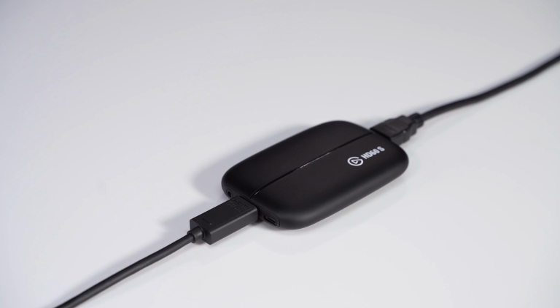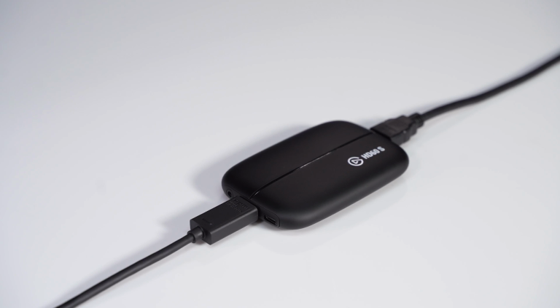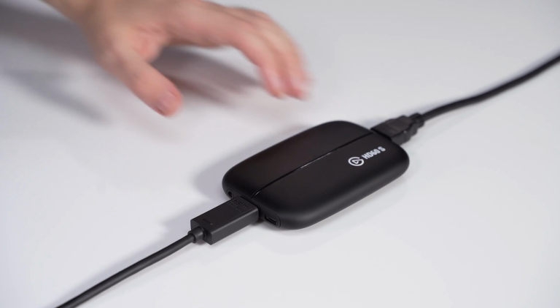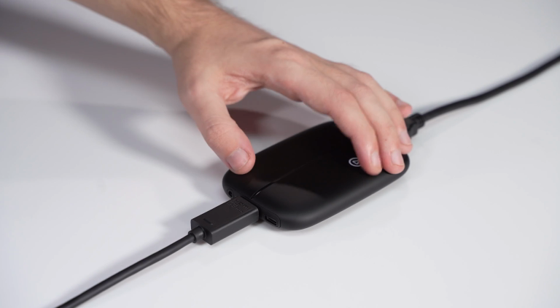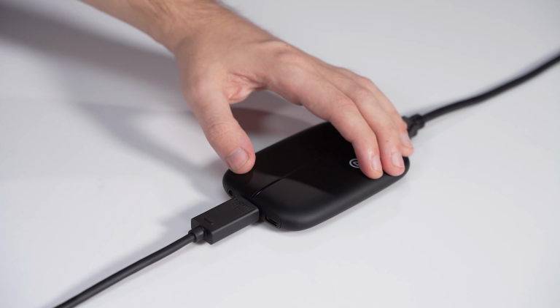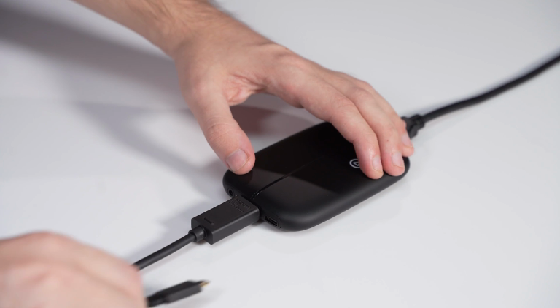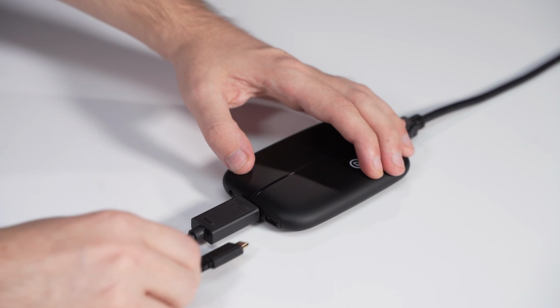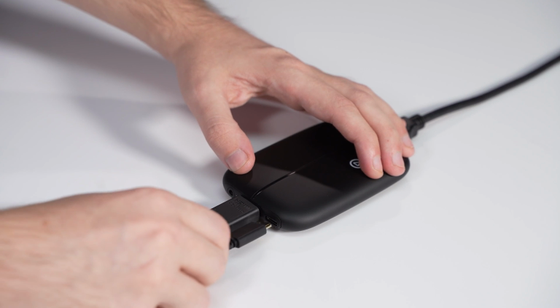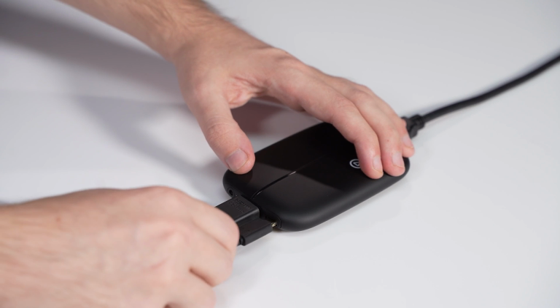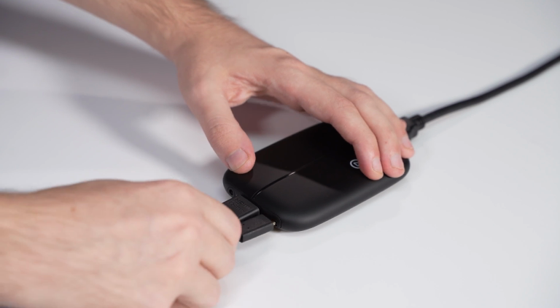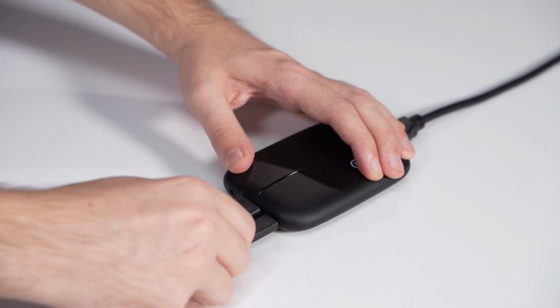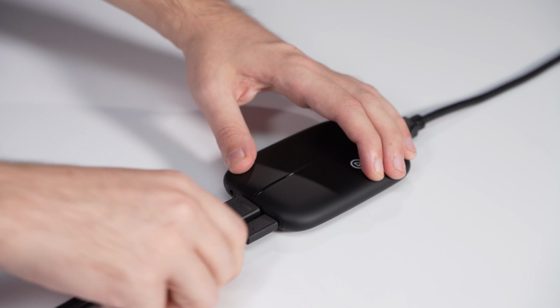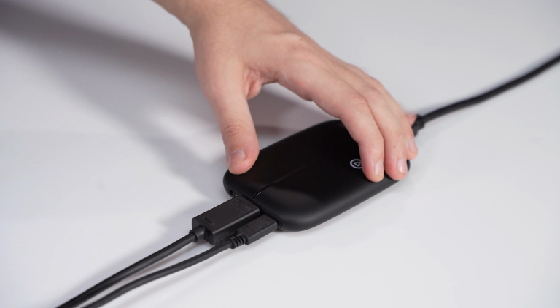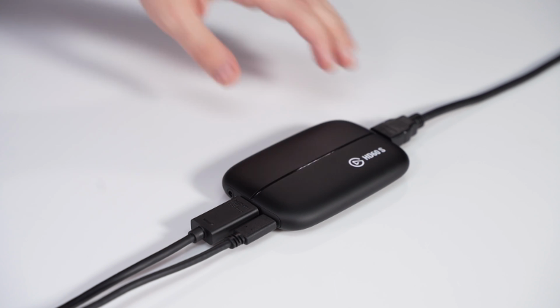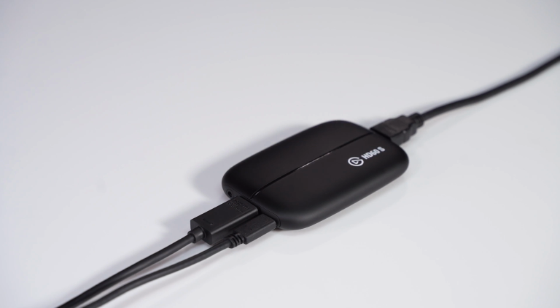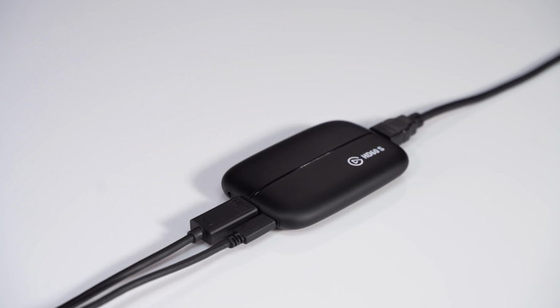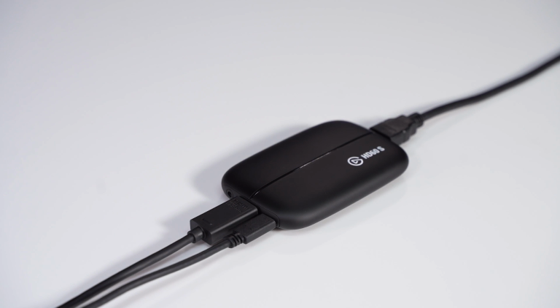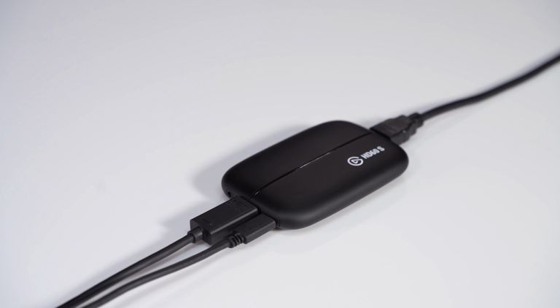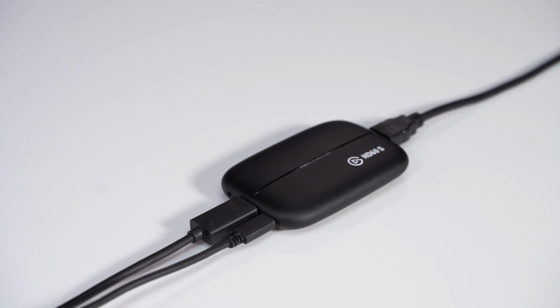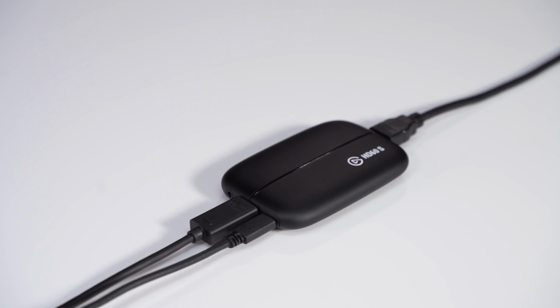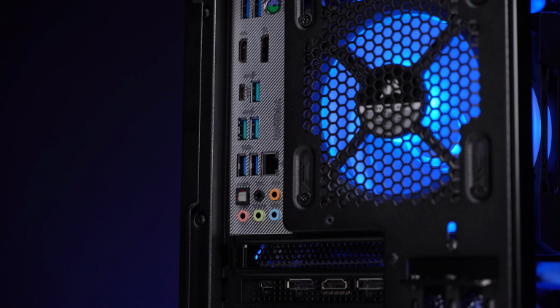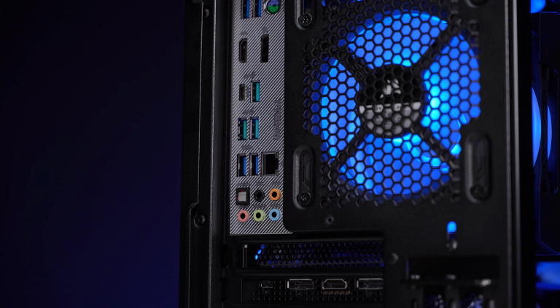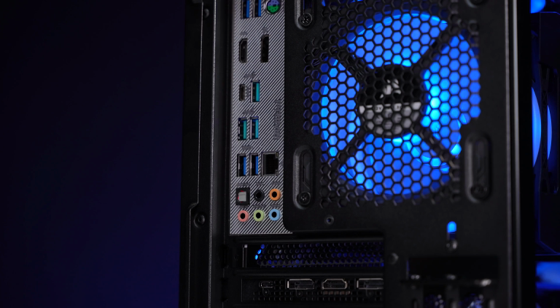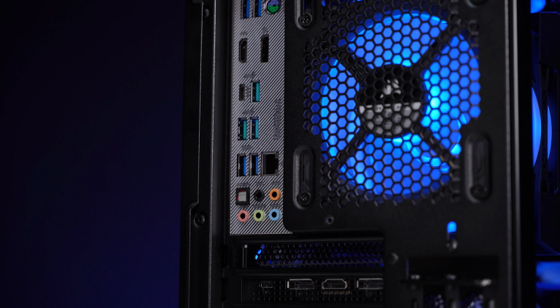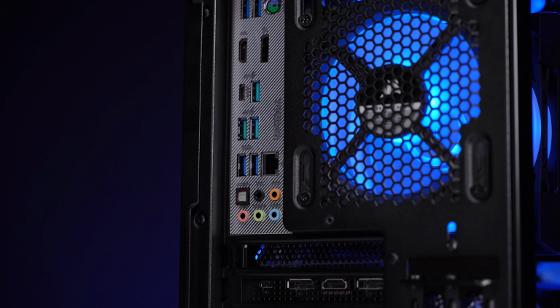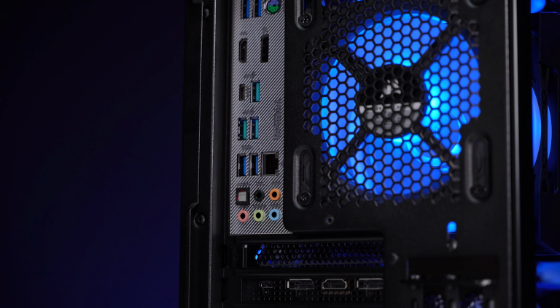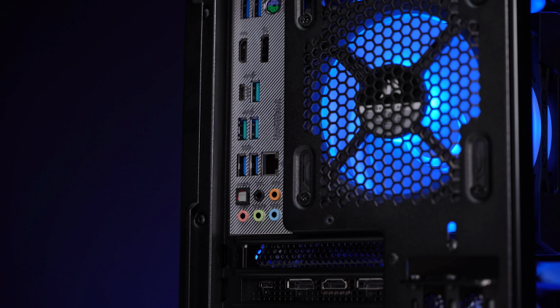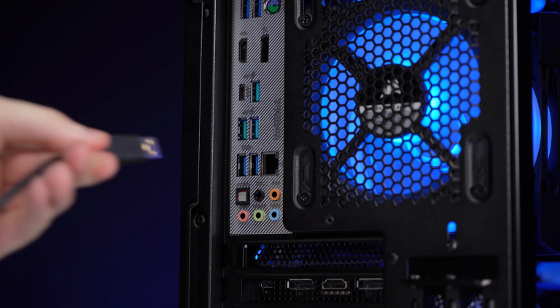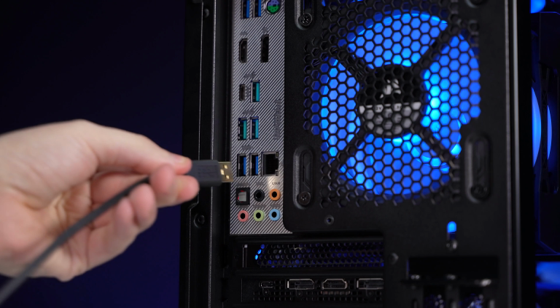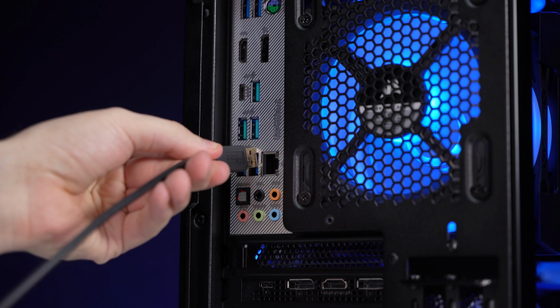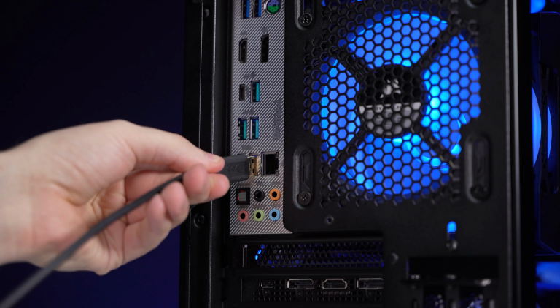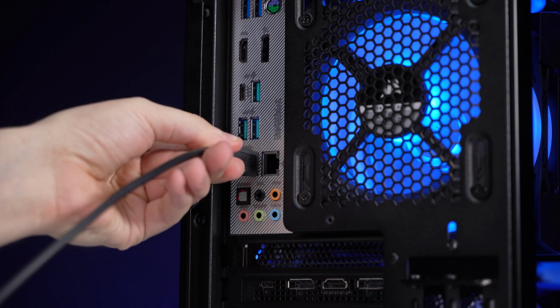Now, connect the USB-C end of the USB cable to the HD60S and connect the other end to an available USB 3.0 port on a desktop or laptop.